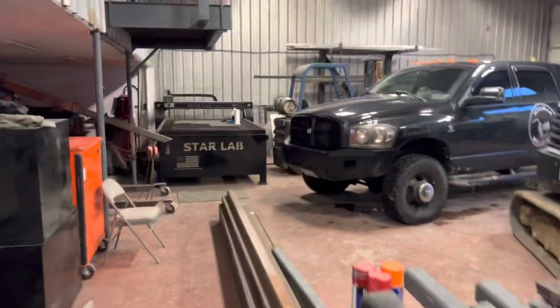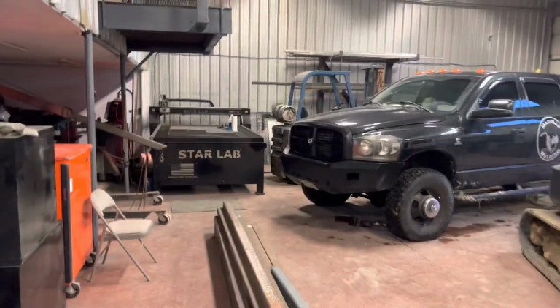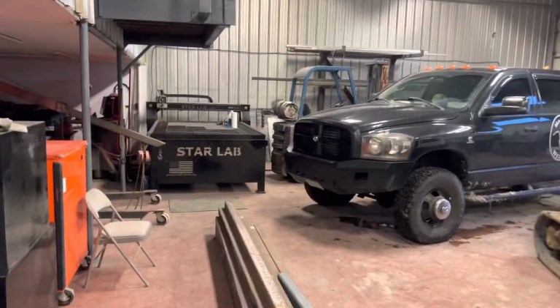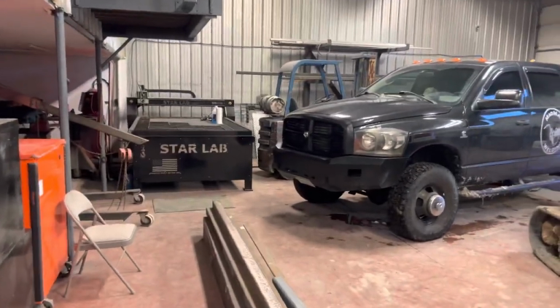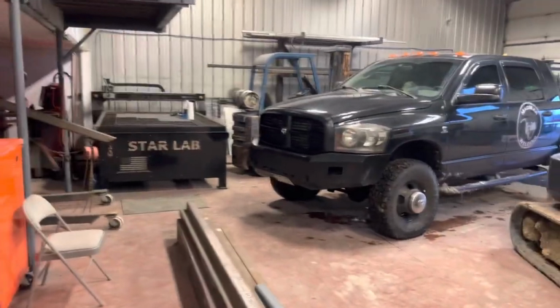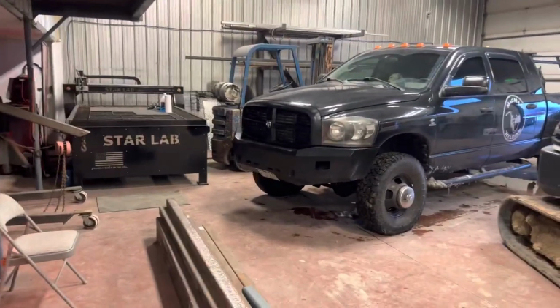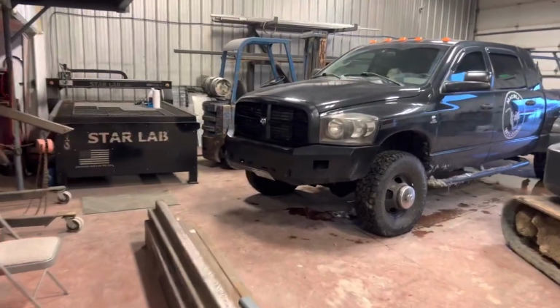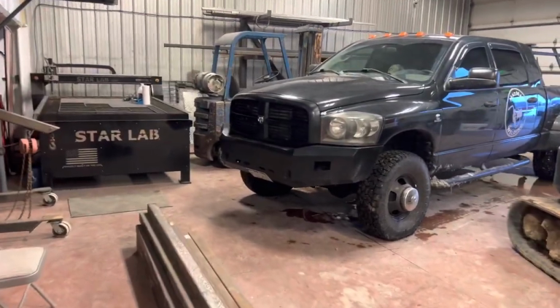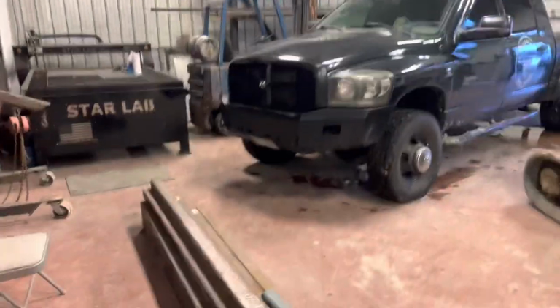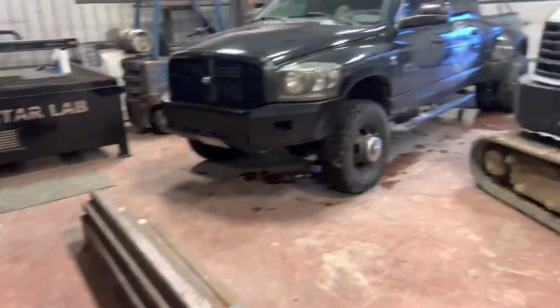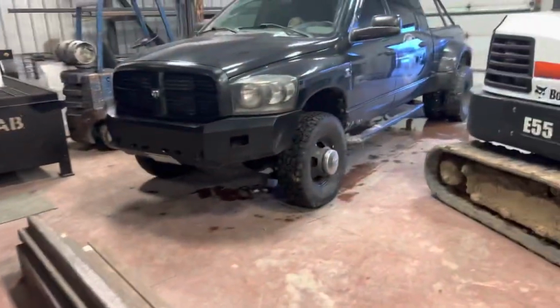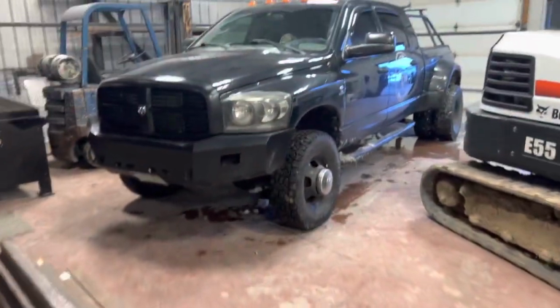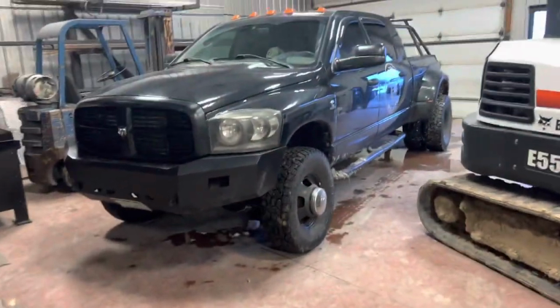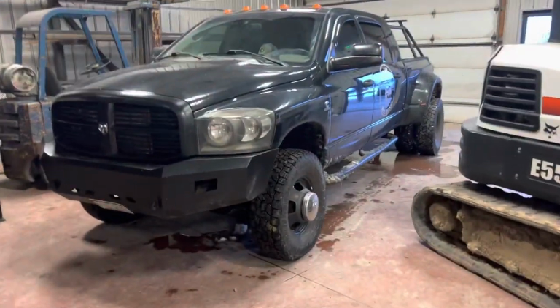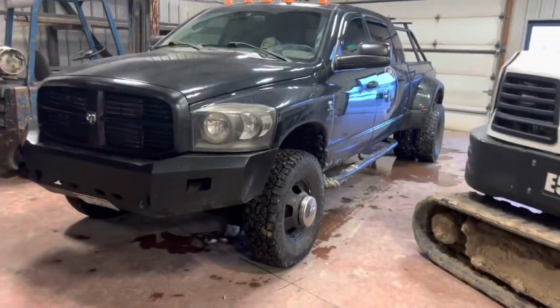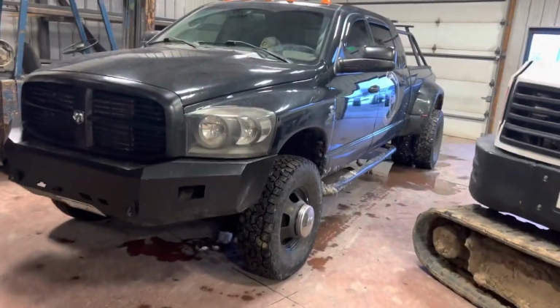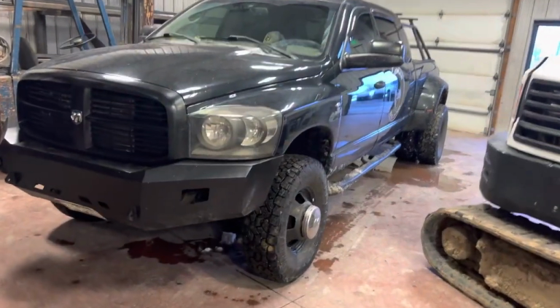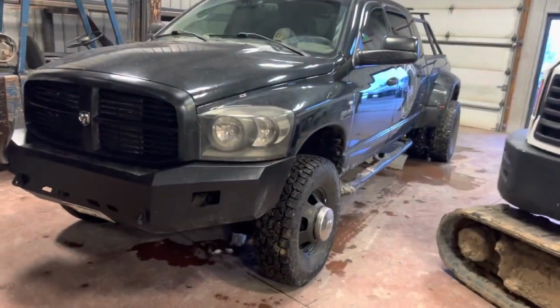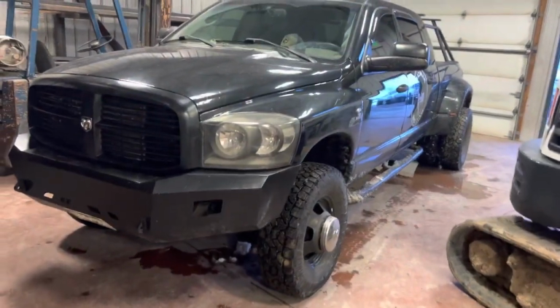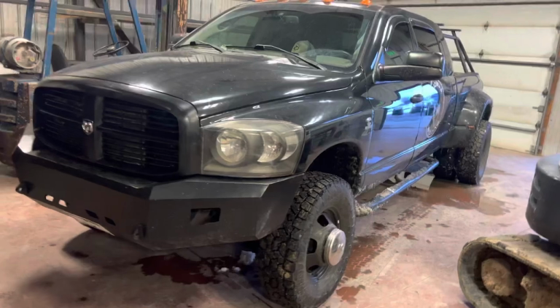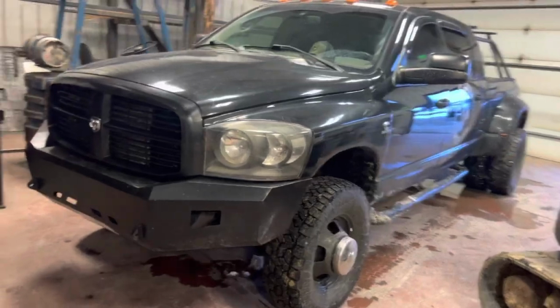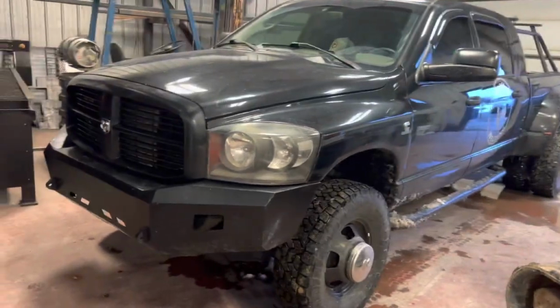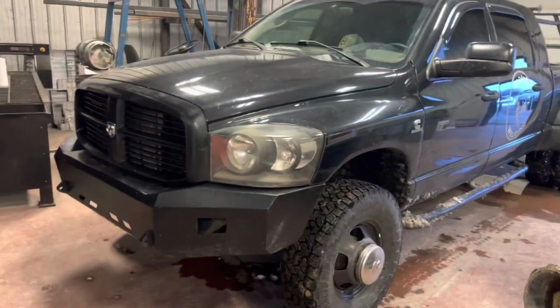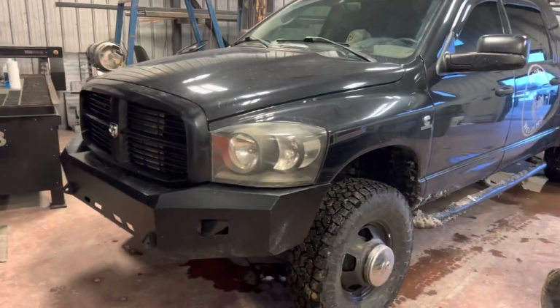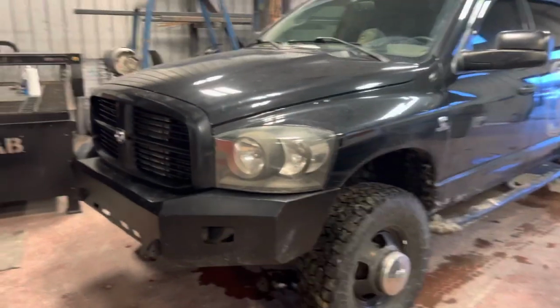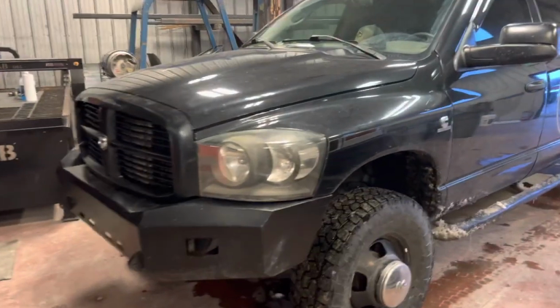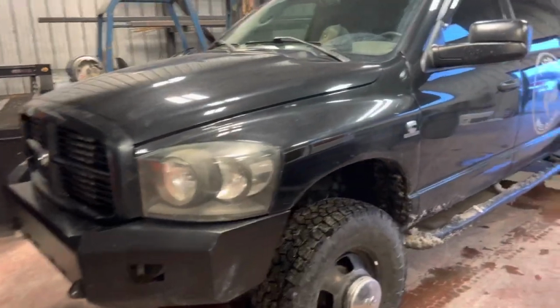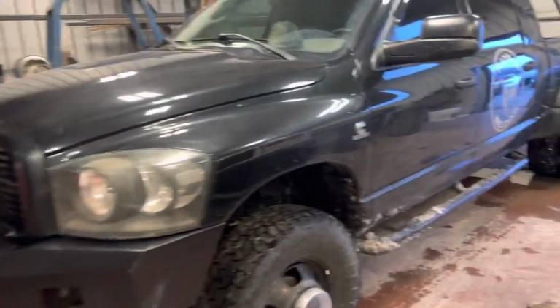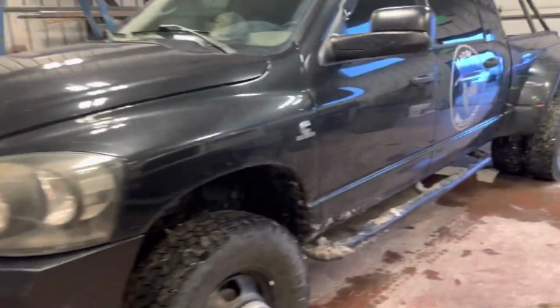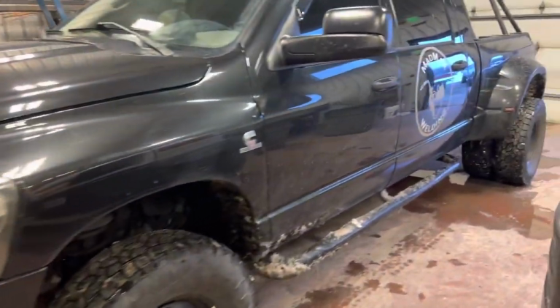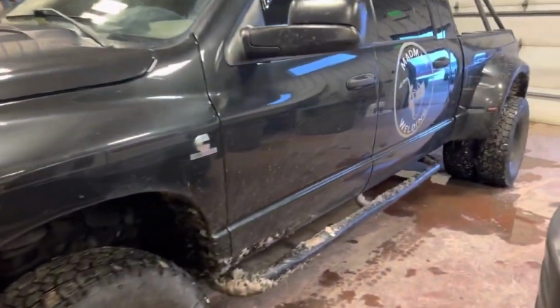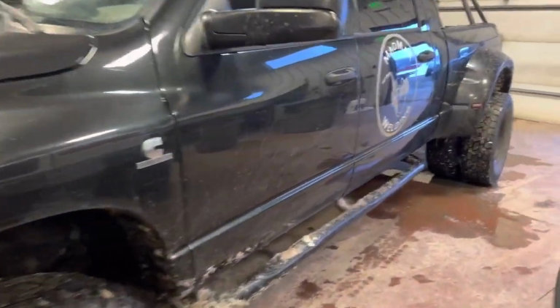Got my black grille on my truck finally, so we're all blacked out, looking good.